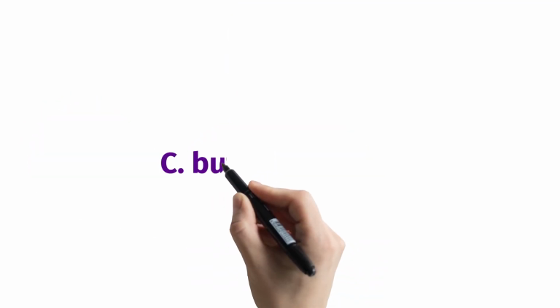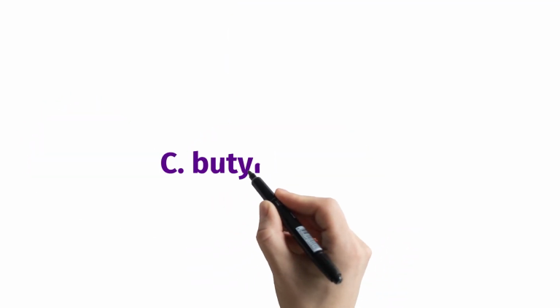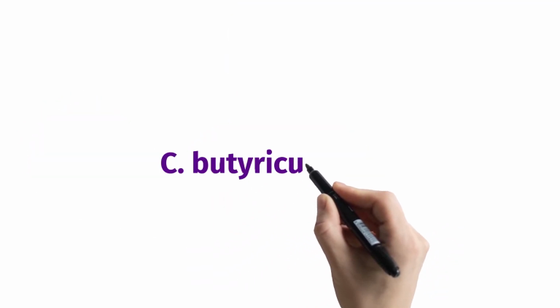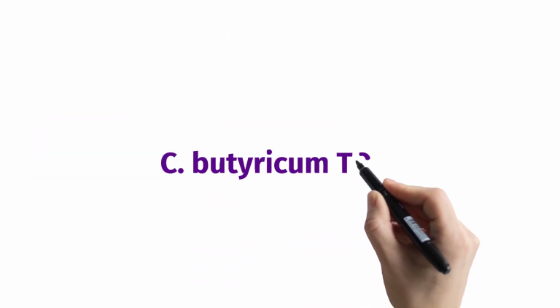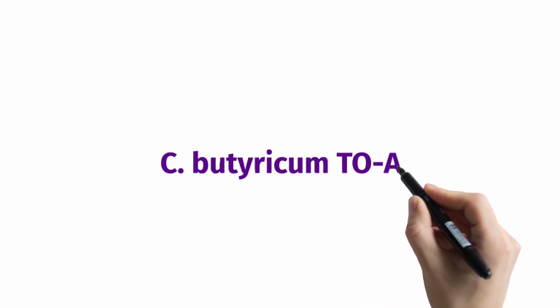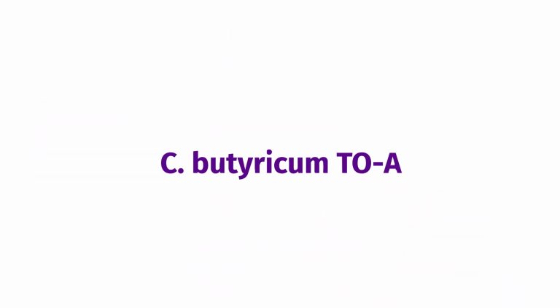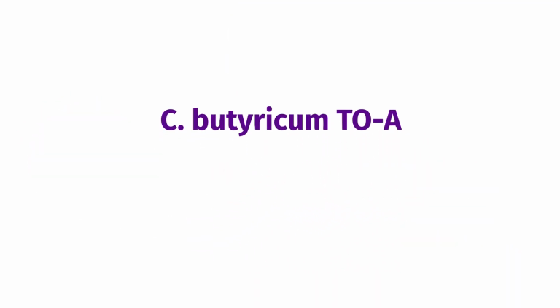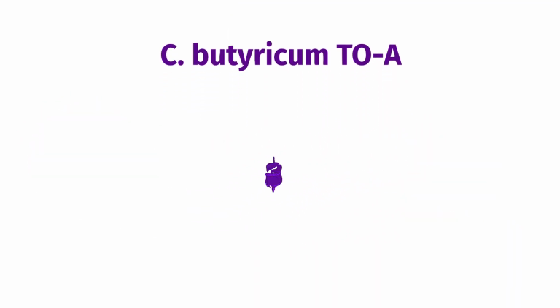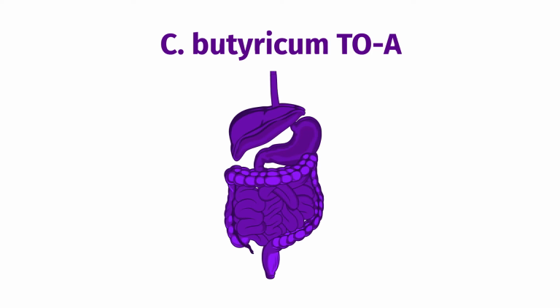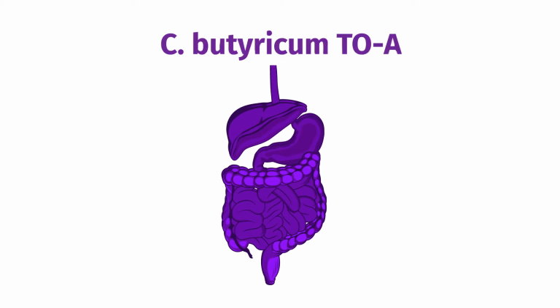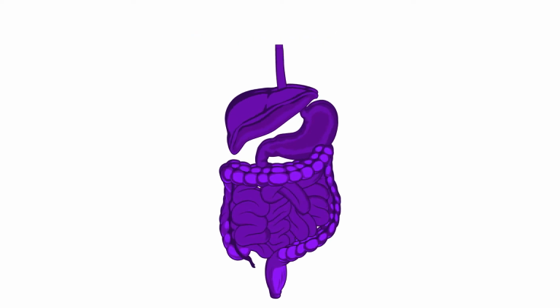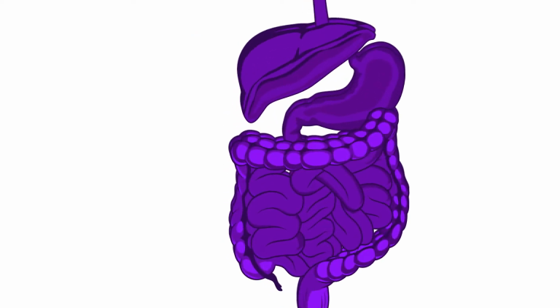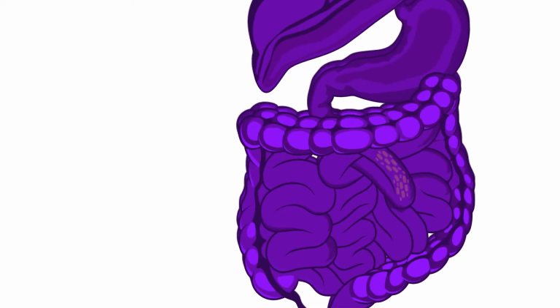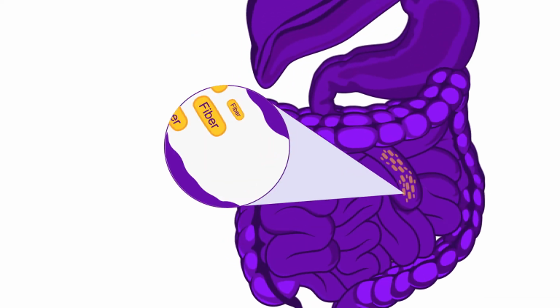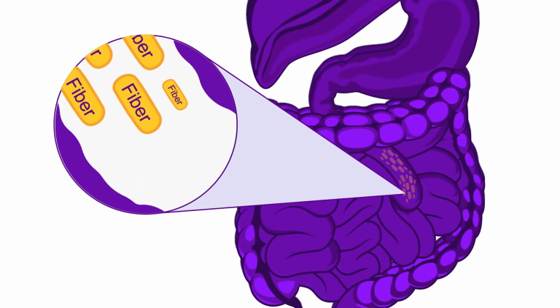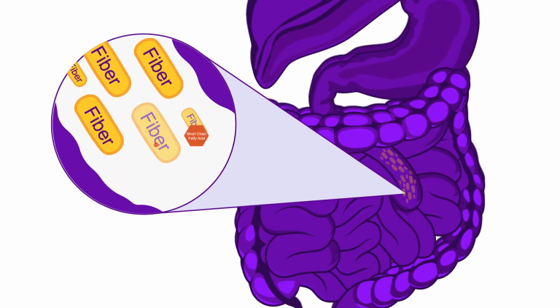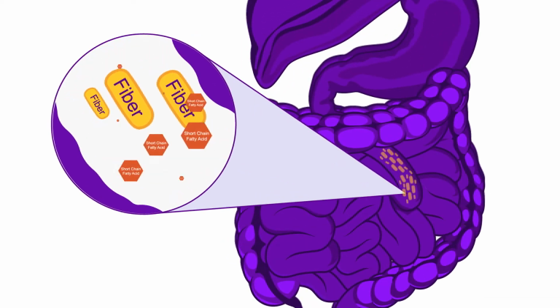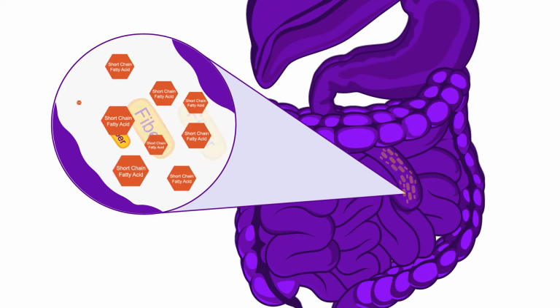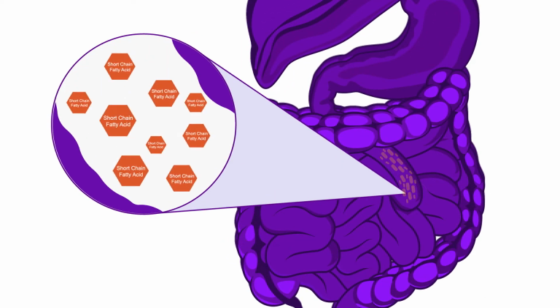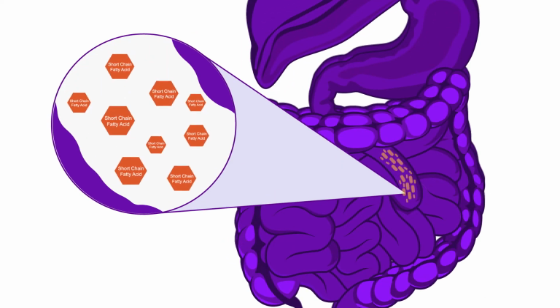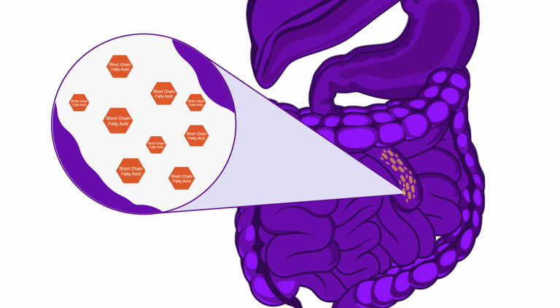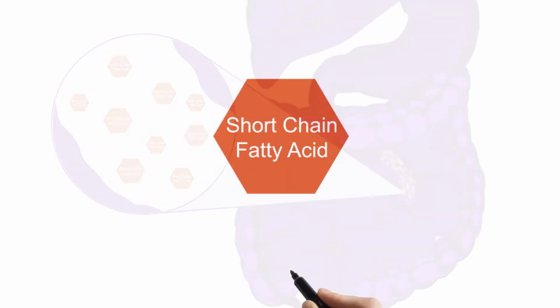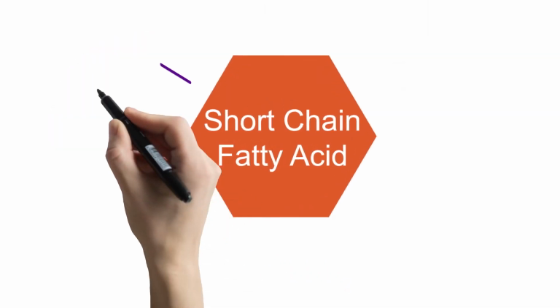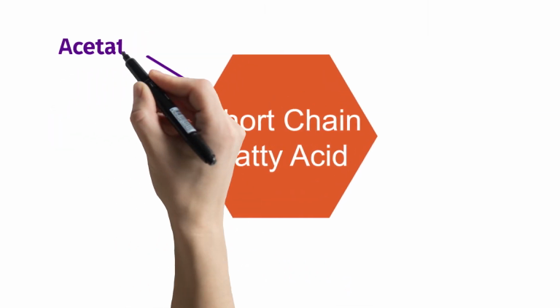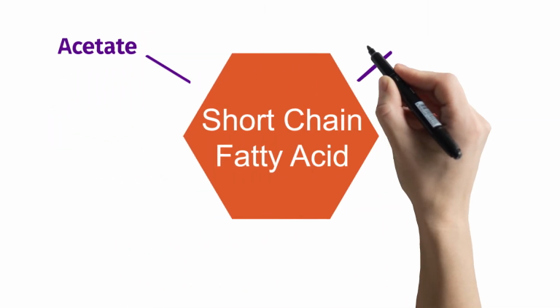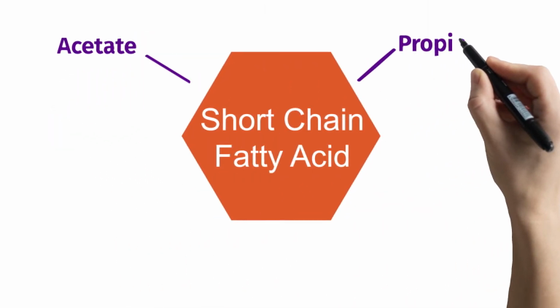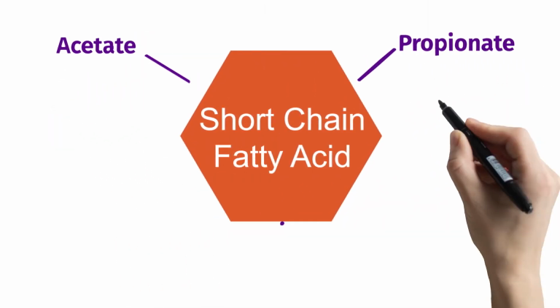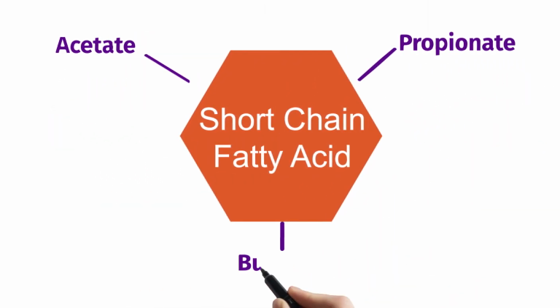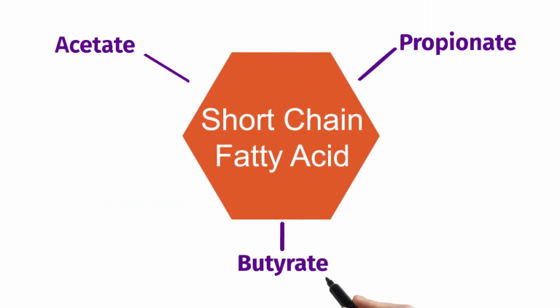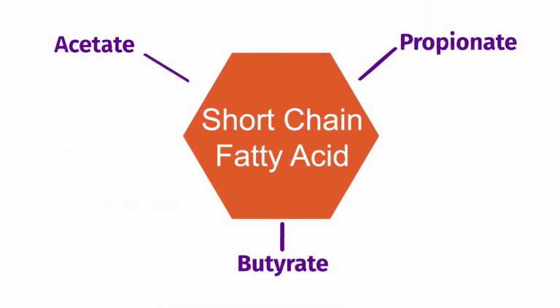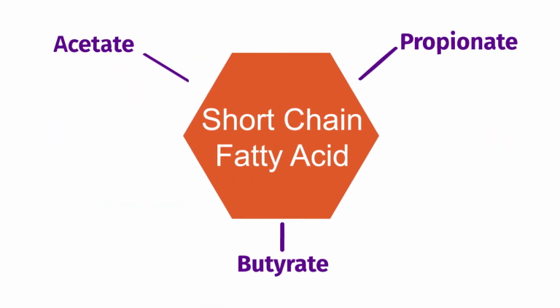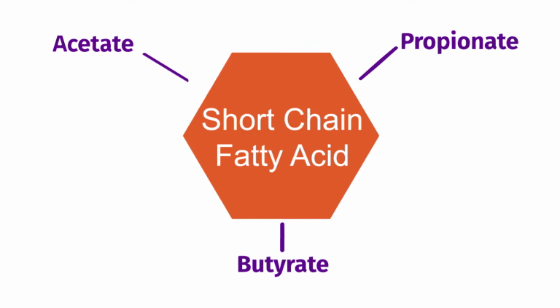C. butyricum 2A is also a natural resident of the human gastrointestinal tract. It breaks down dietary fiber into short-chain fatty acids — acetate, propionate, and butyrate — which feed cells of the GI tract.